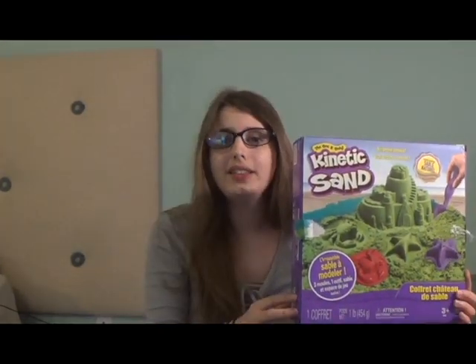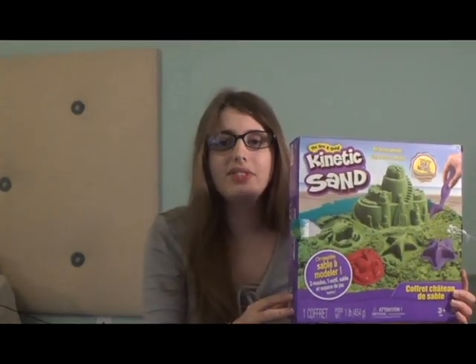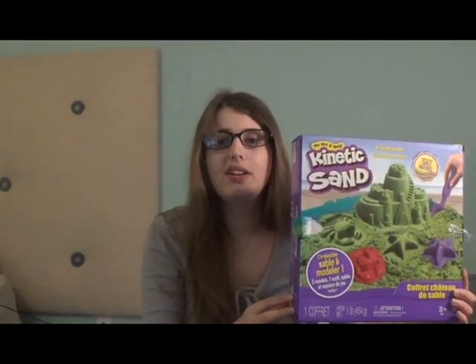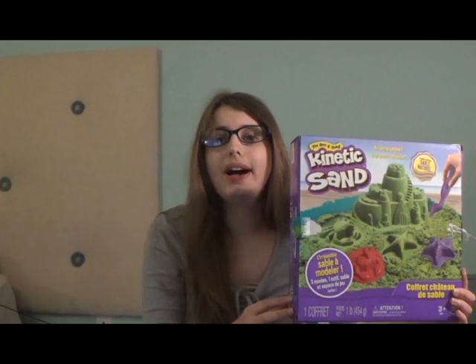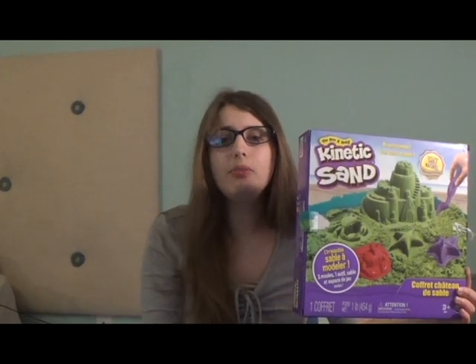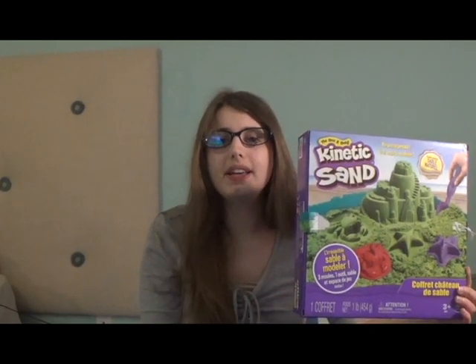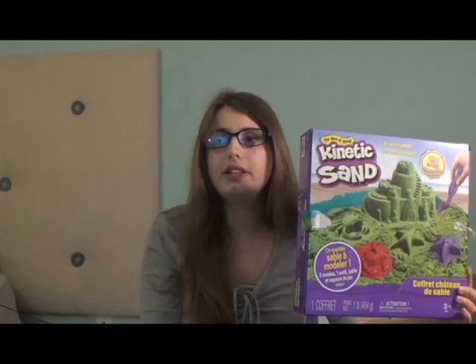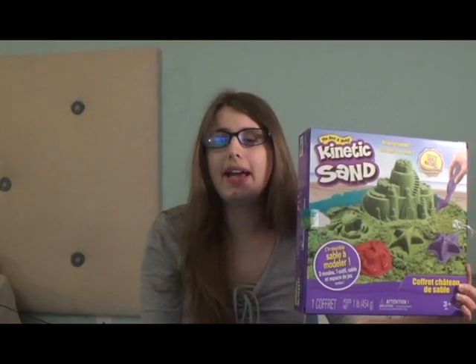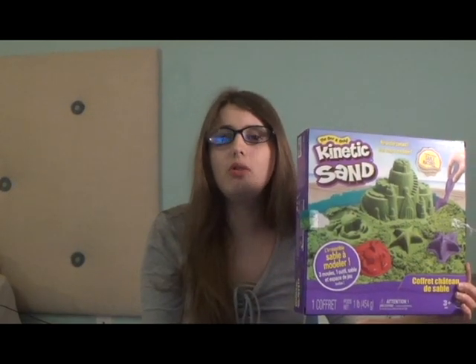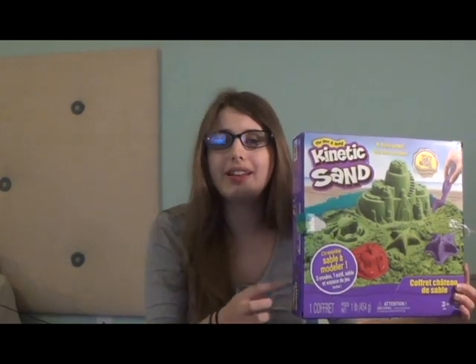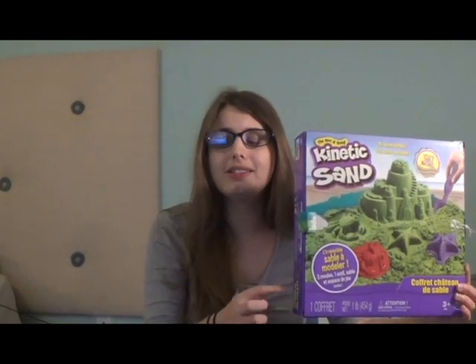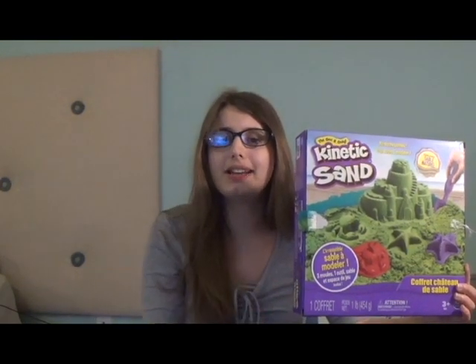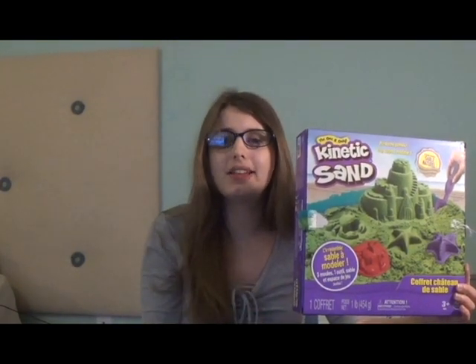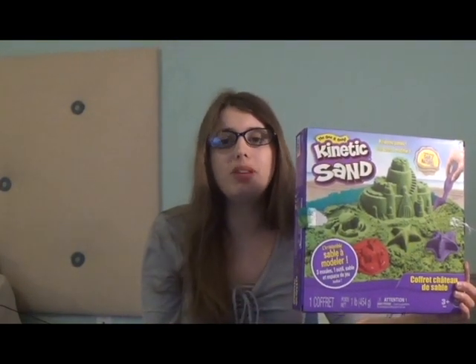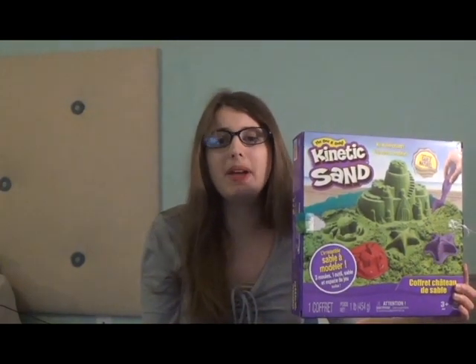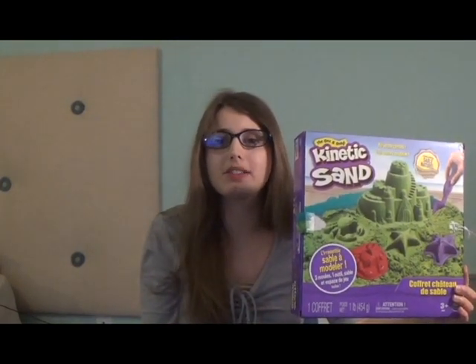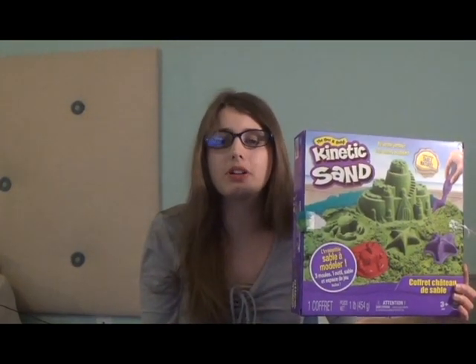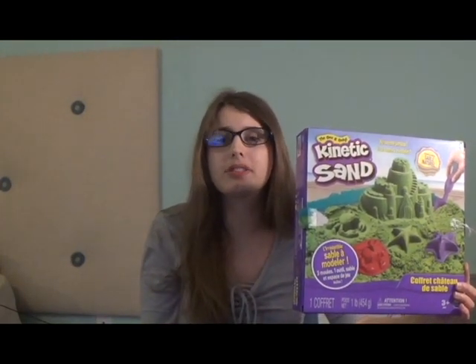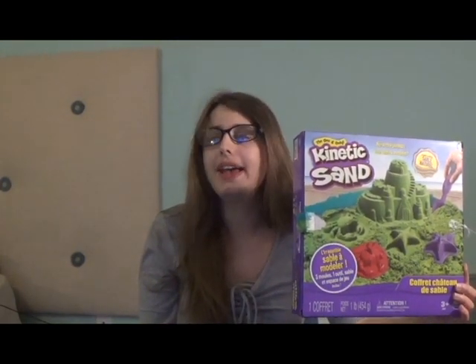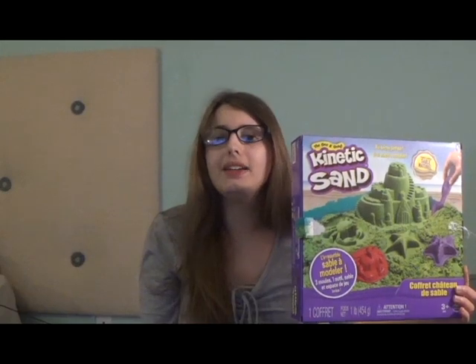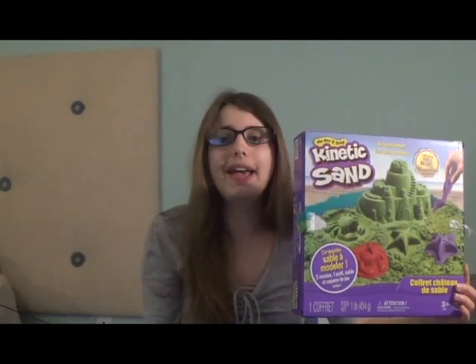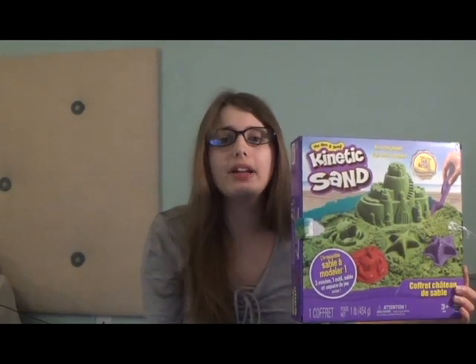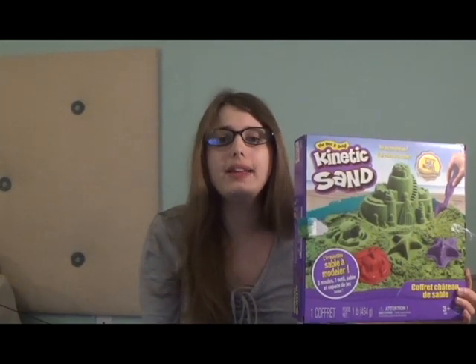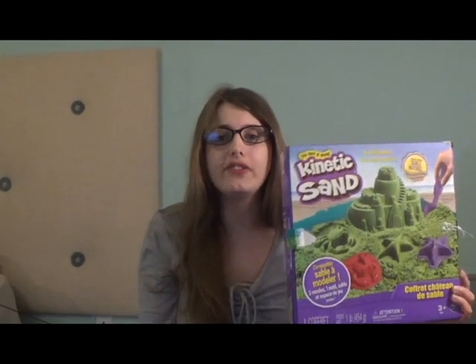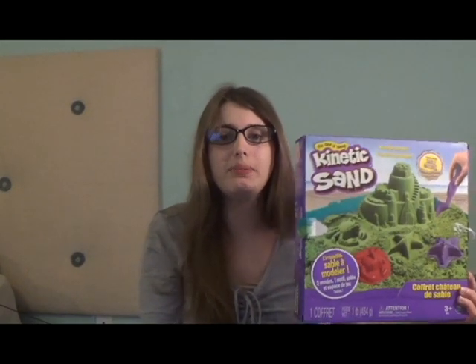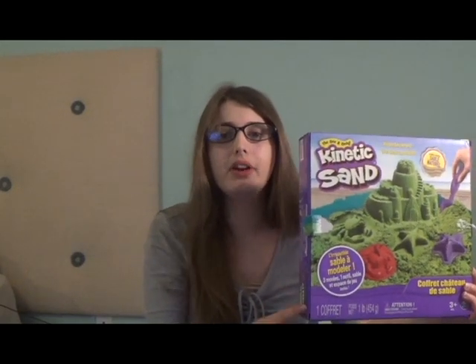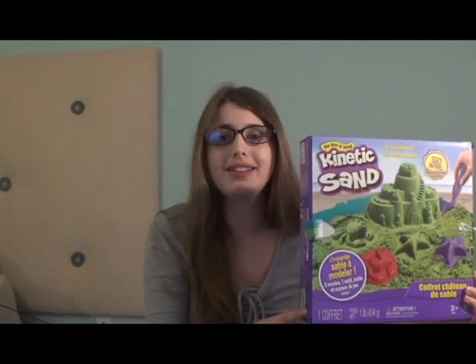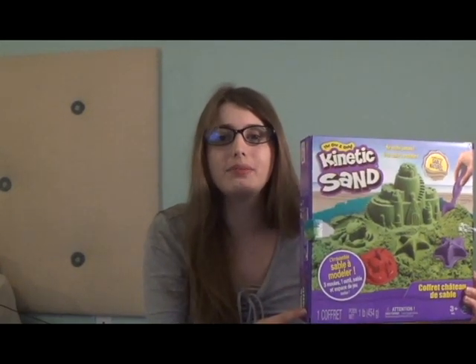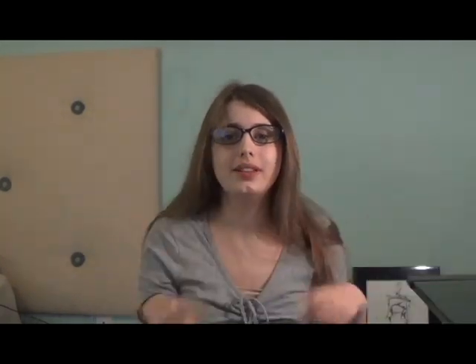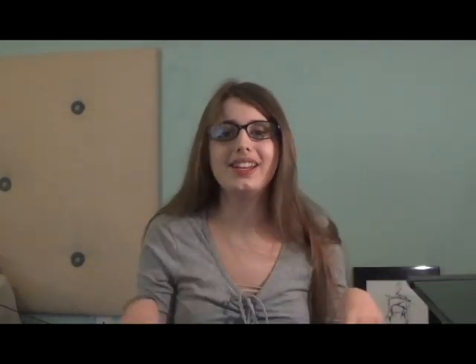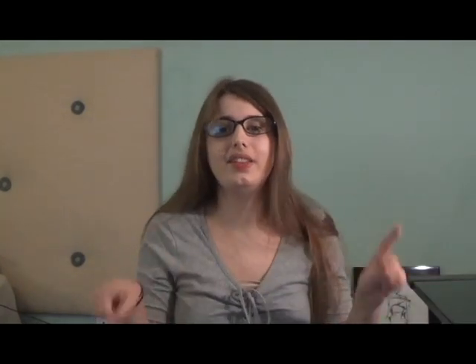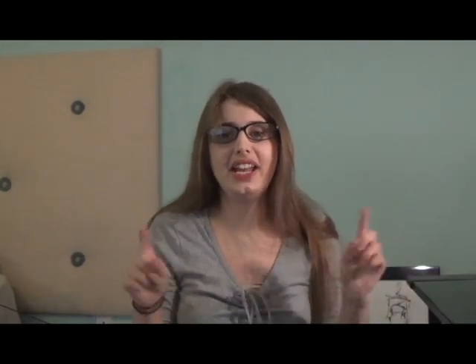In this video, I will be telling you how Kinetic Sand has helped me with my Asperger's, and why I recommend it for people with autism. Let's get into the video.